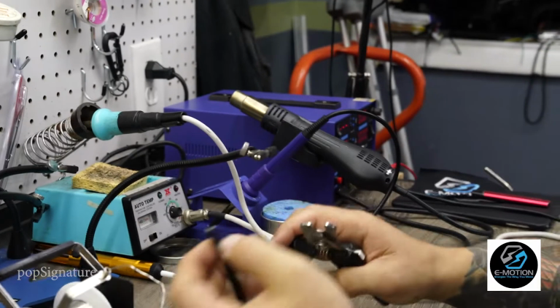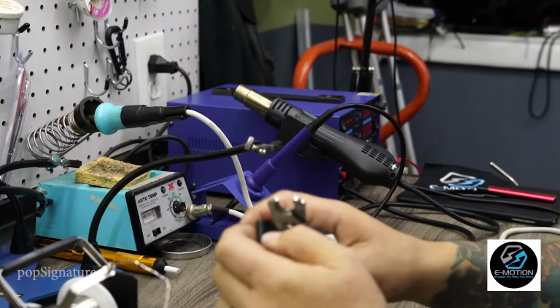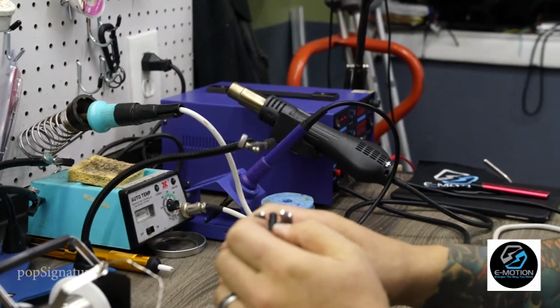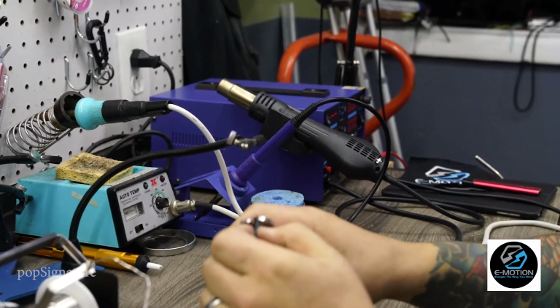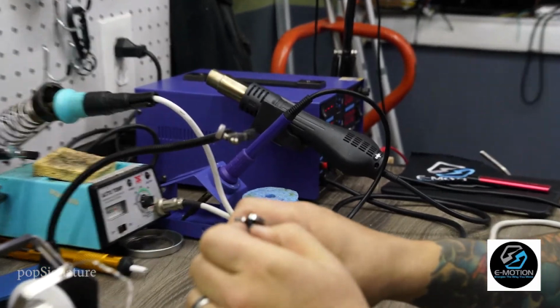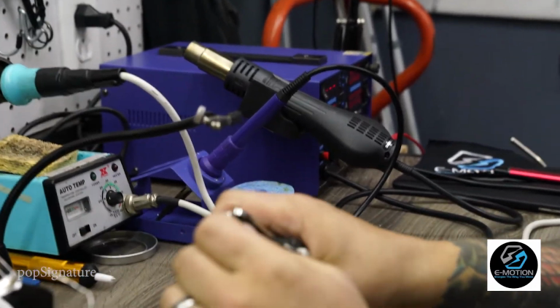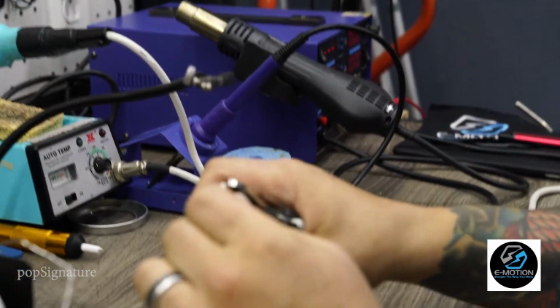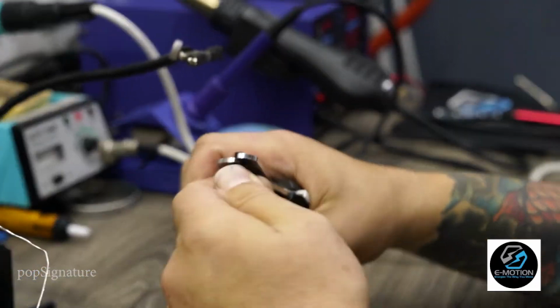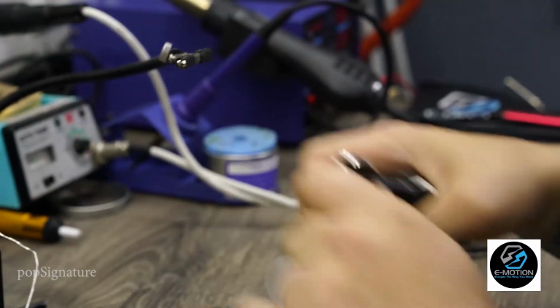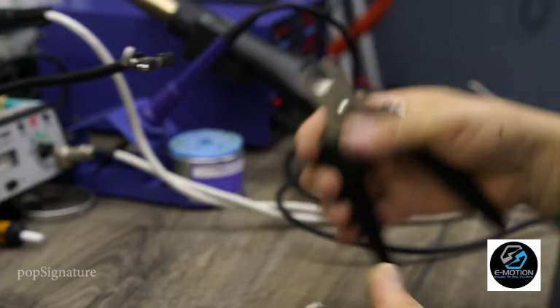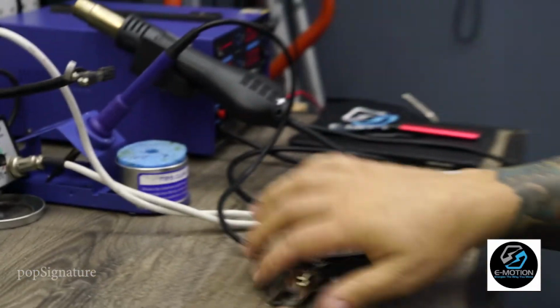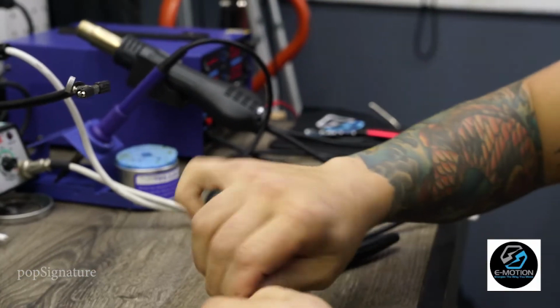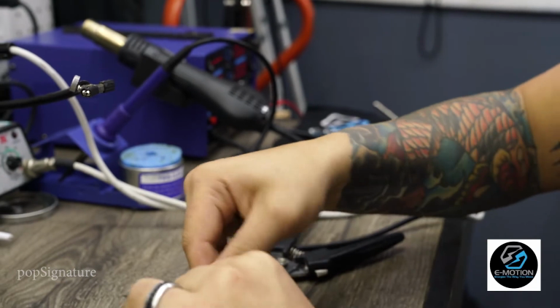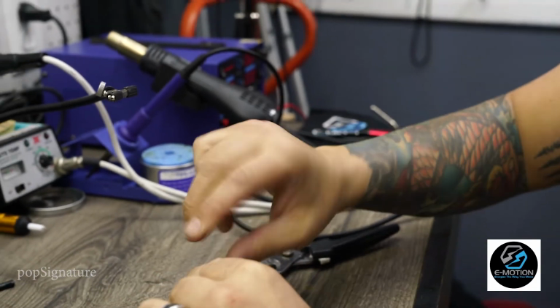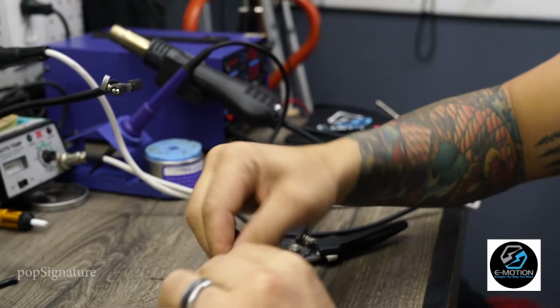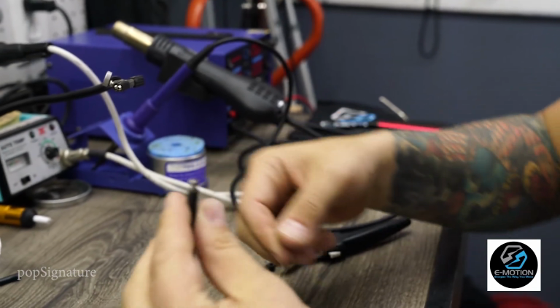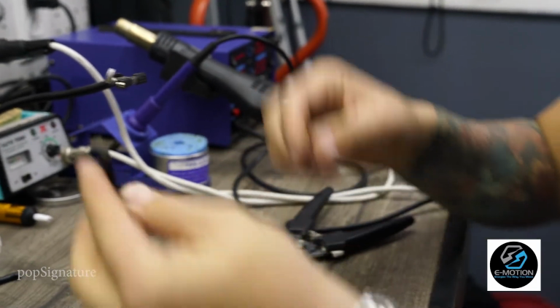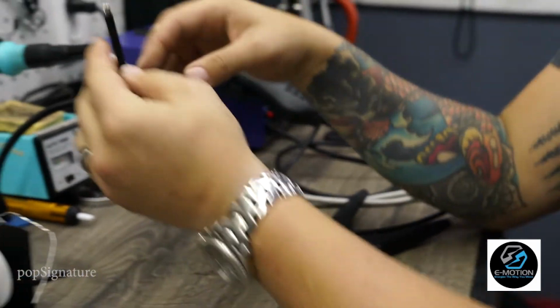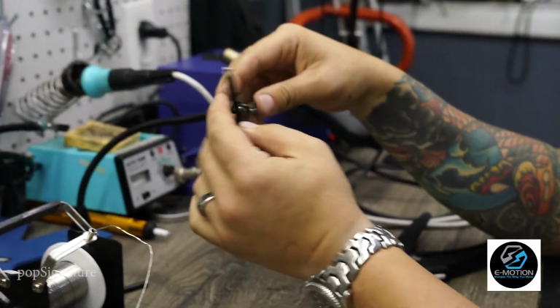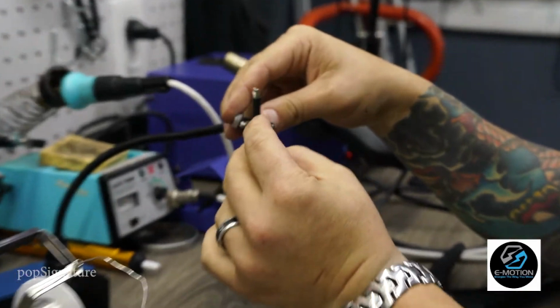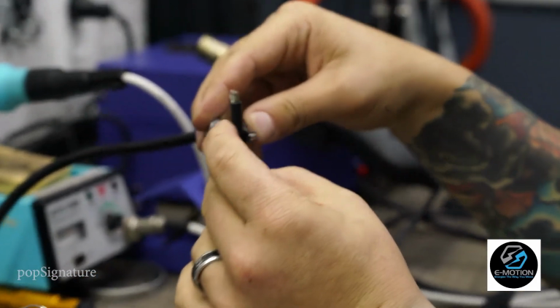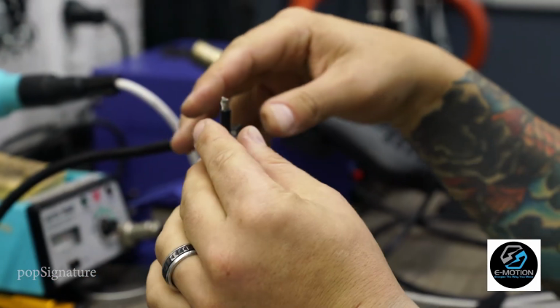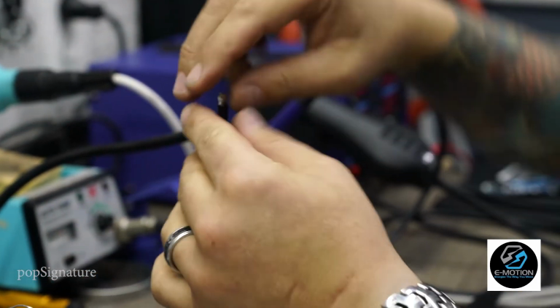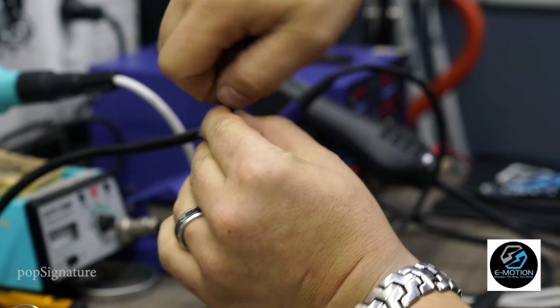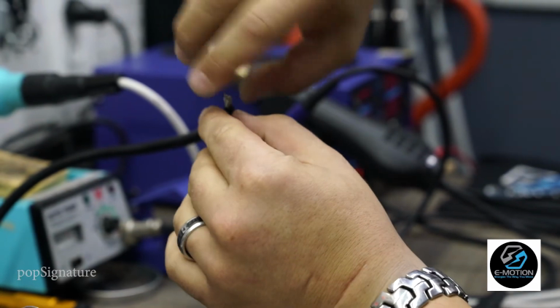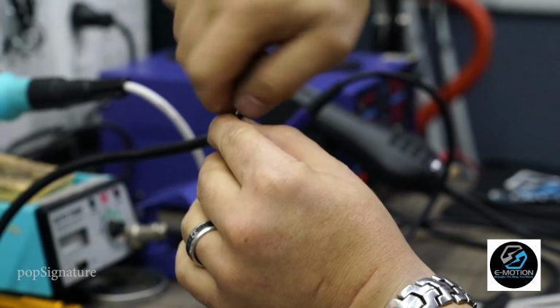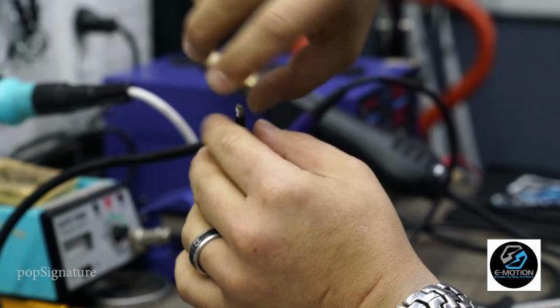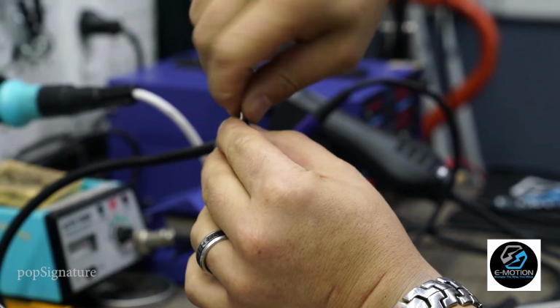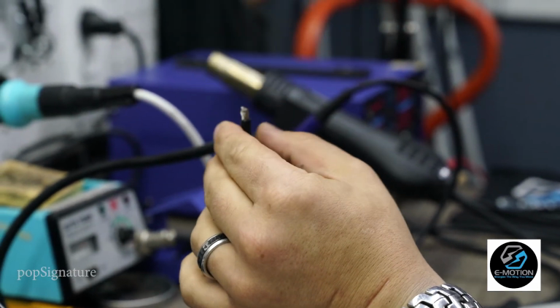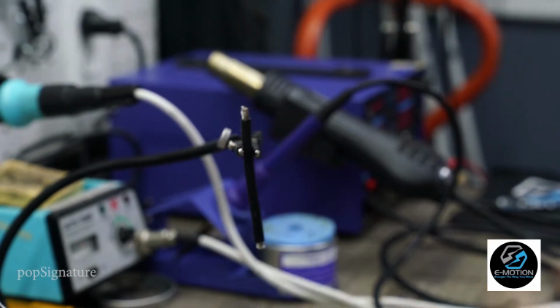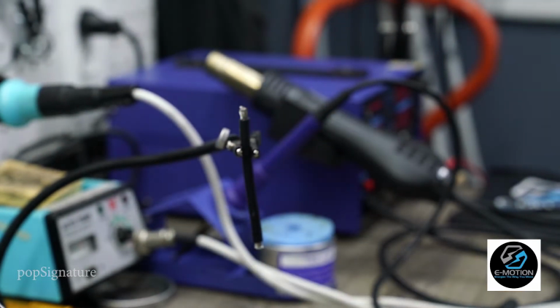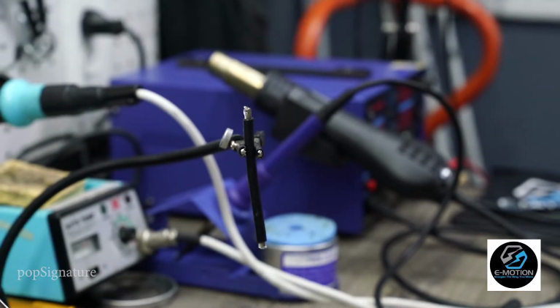Strip about a quarter inch off, do a little twist to keep it clean, and then place it vertical. Helping hands, a vise, anything like that works really well.